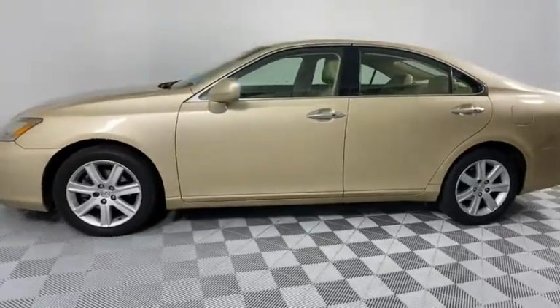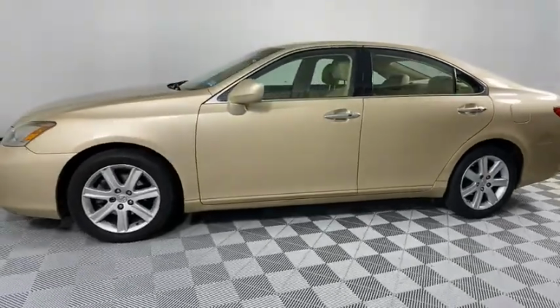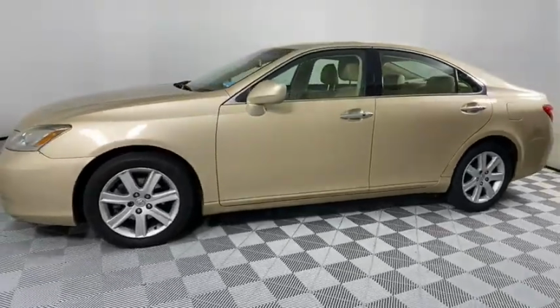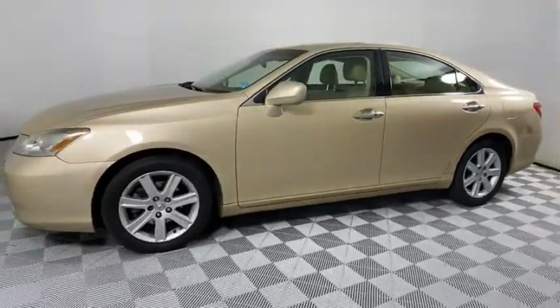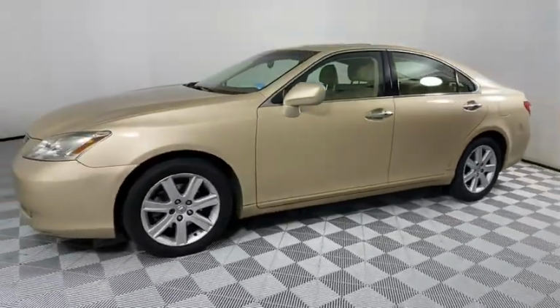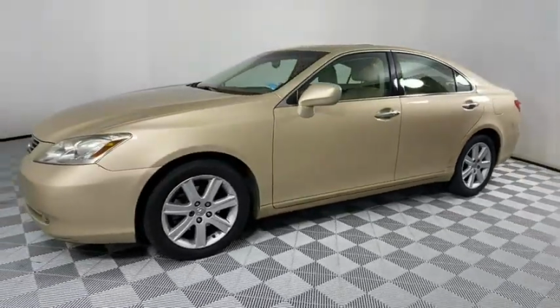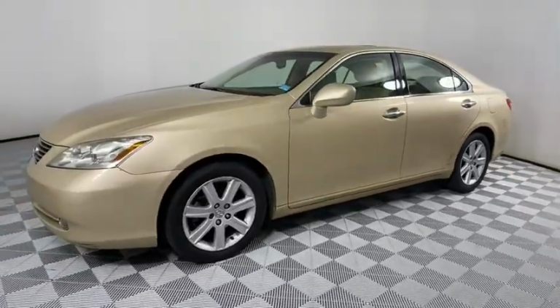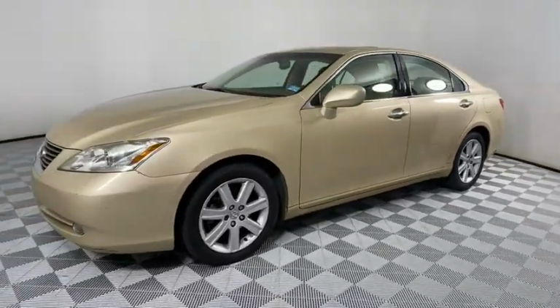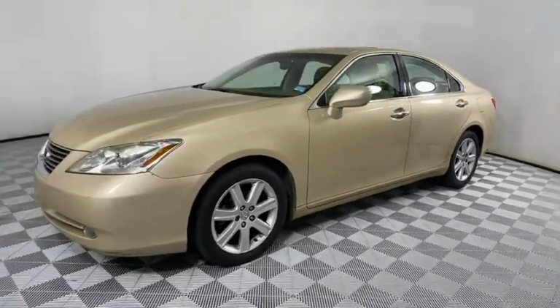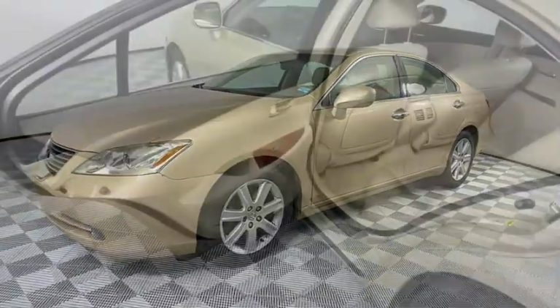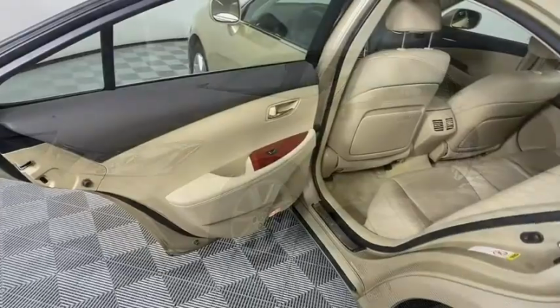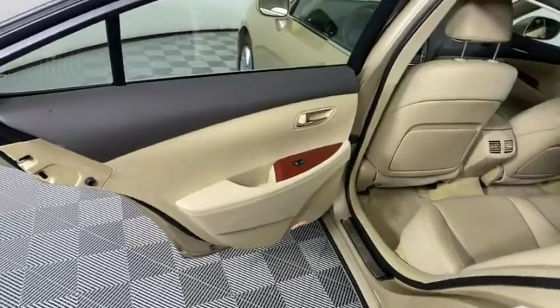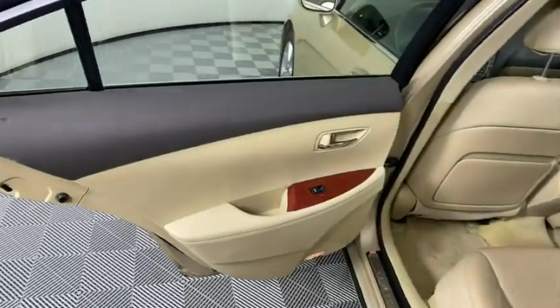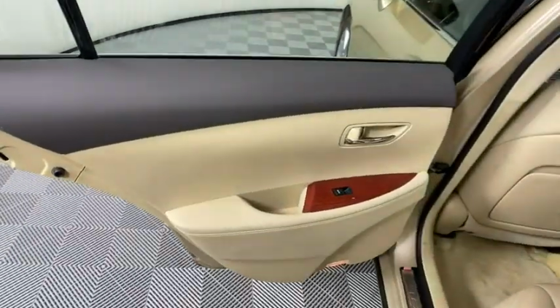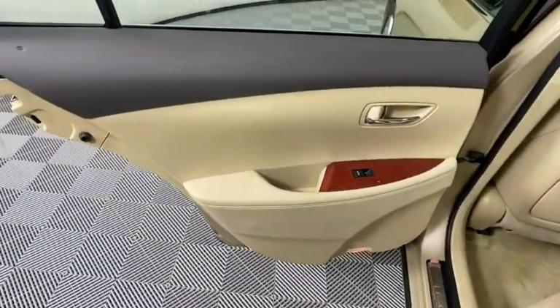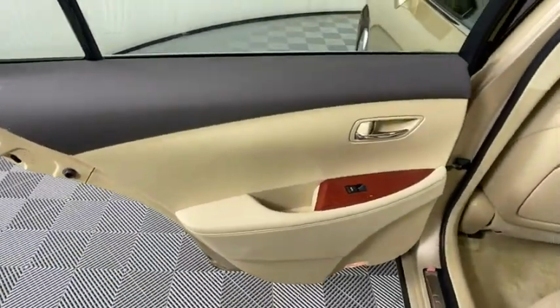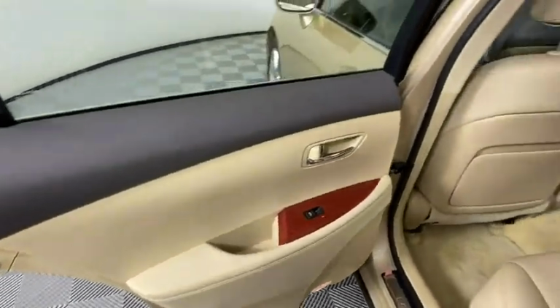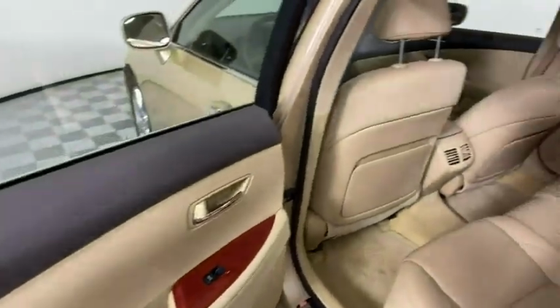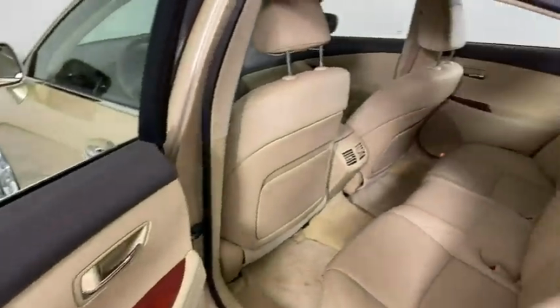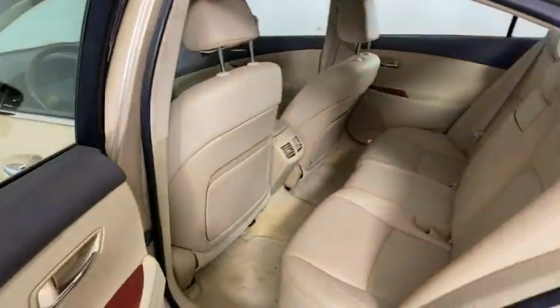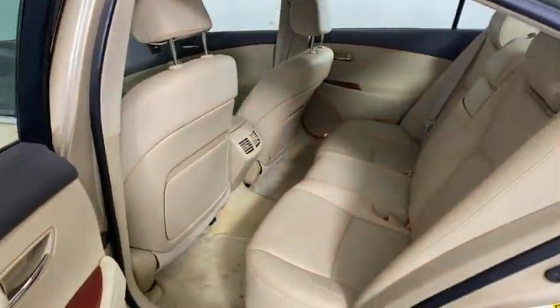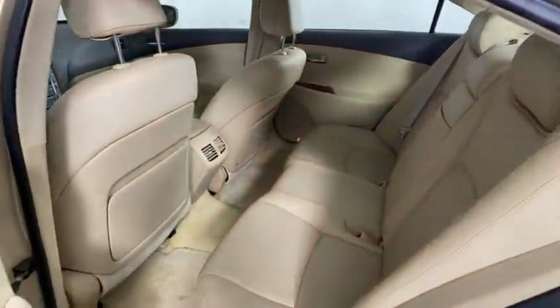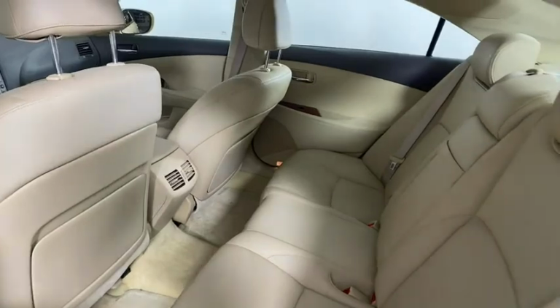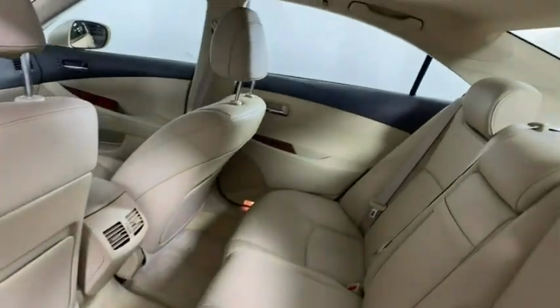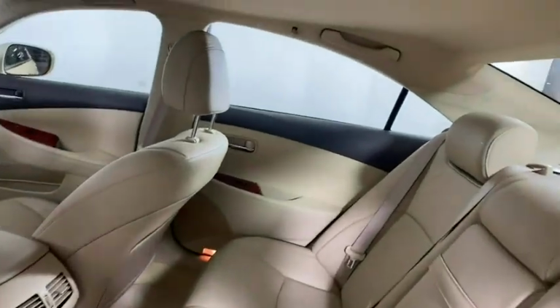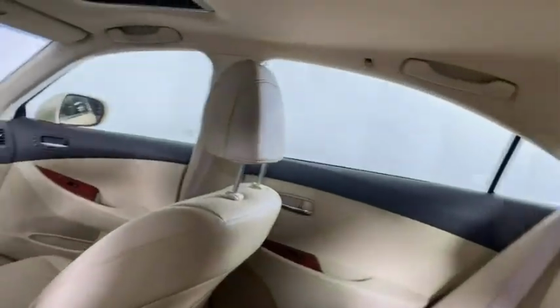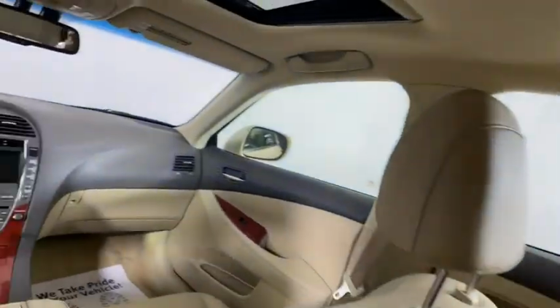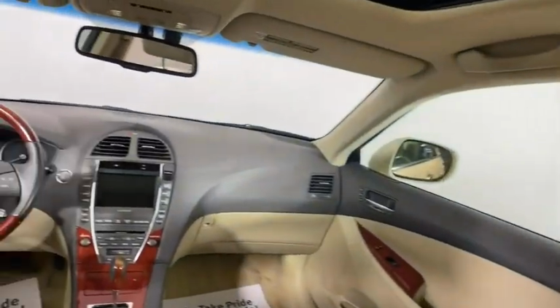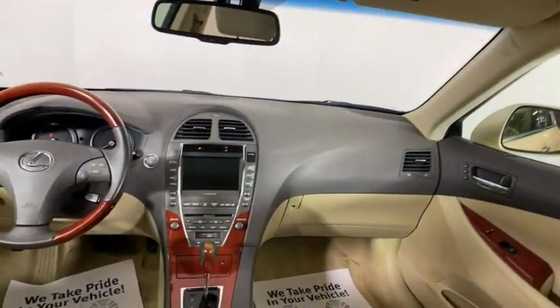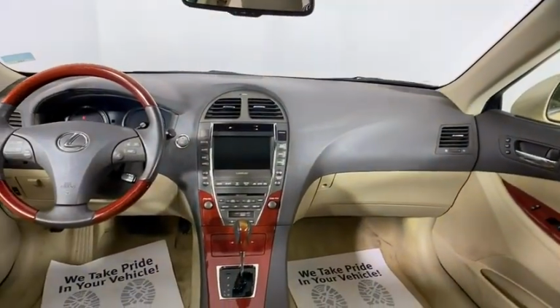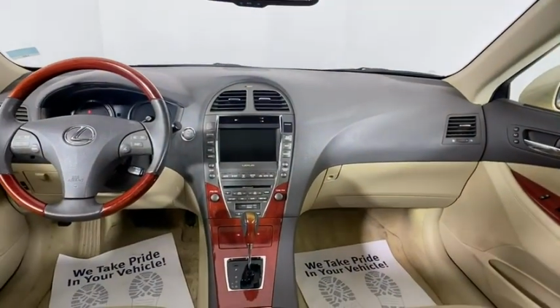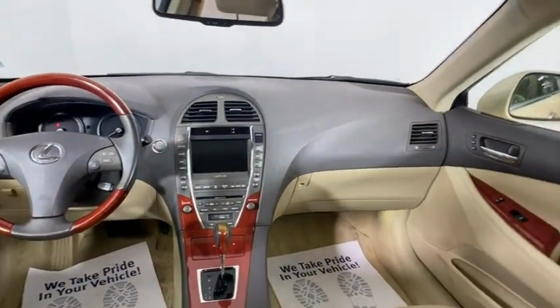Stability control, traction control, power passenger seat, anti-lock braking system, keyless entry, CD changer, steering wheel audio controls, adjustable steering wheel, power steering, four-wheel disc brakes, aluminum wheels.